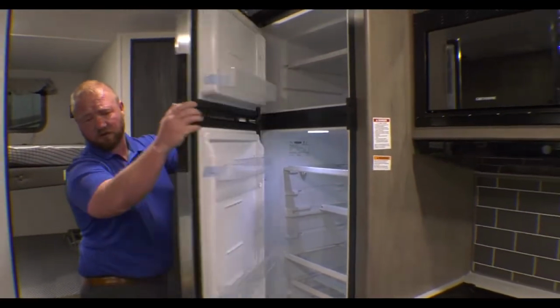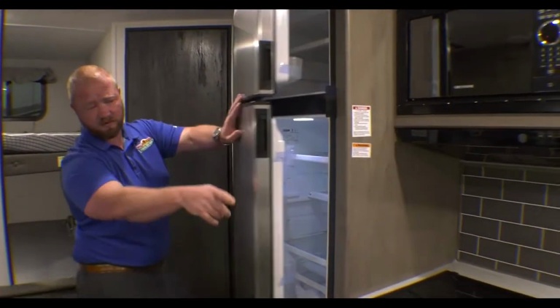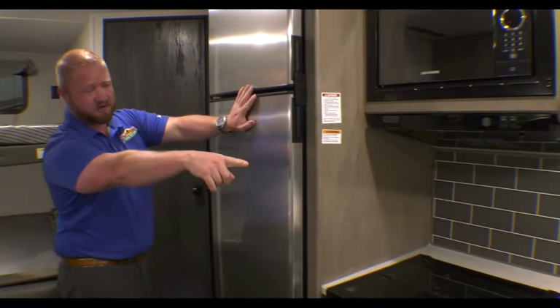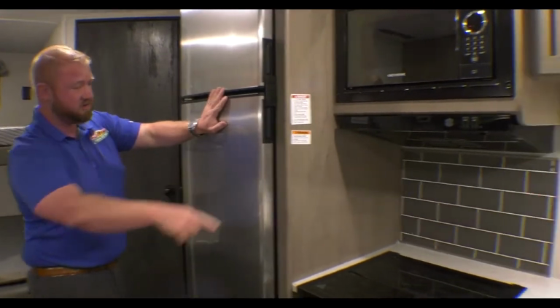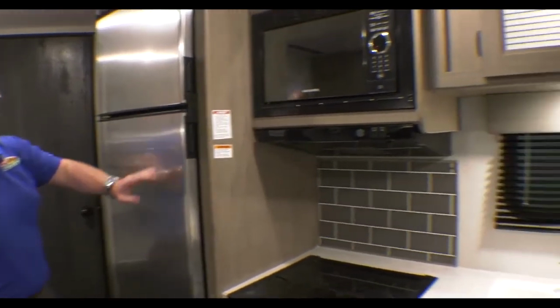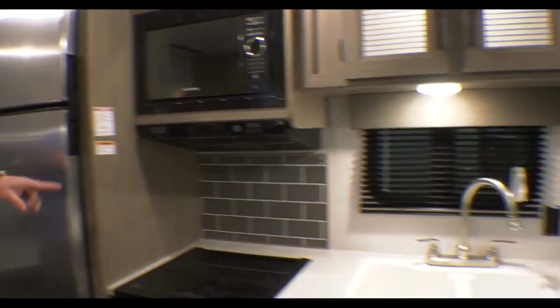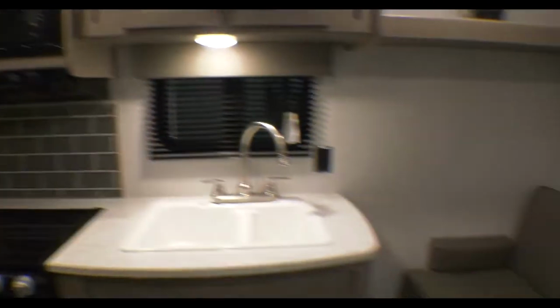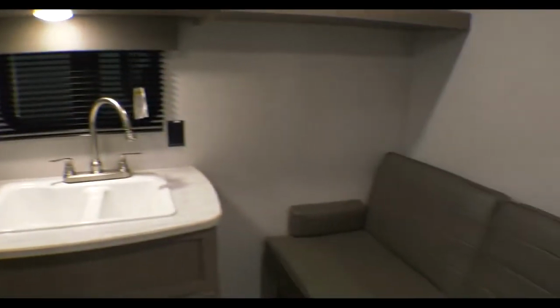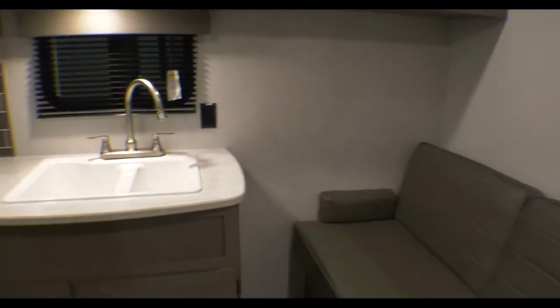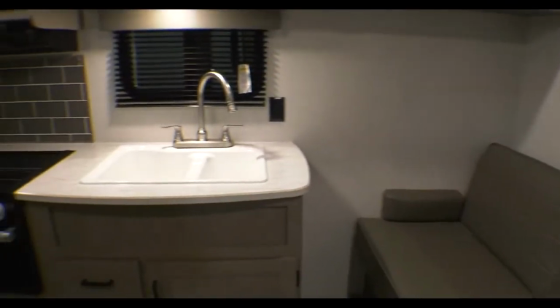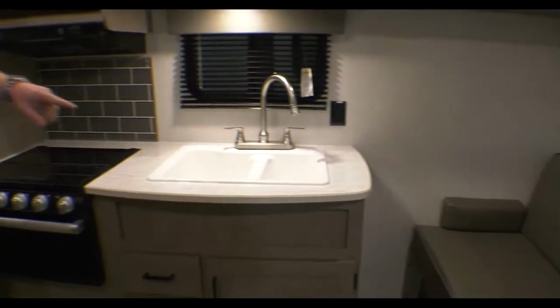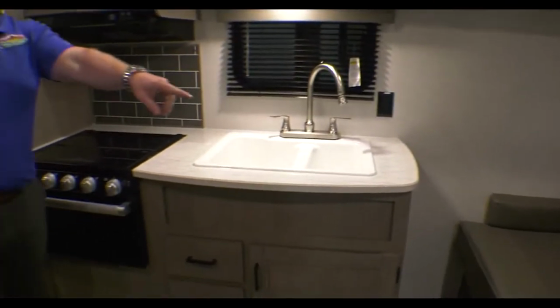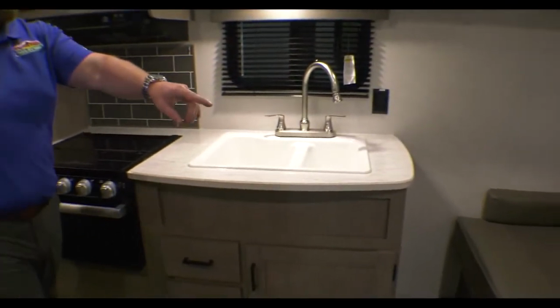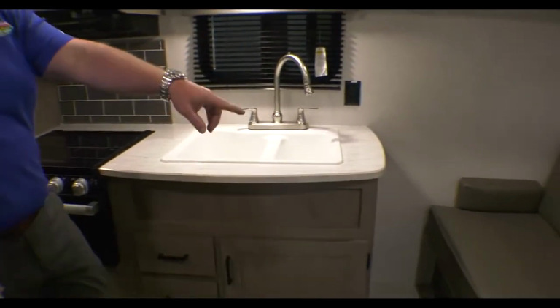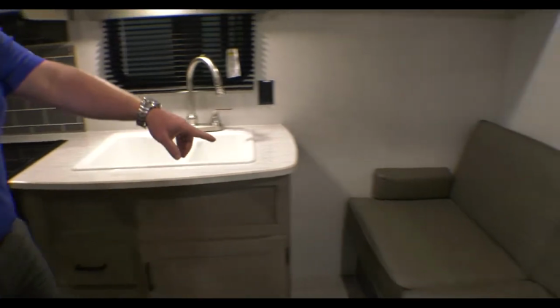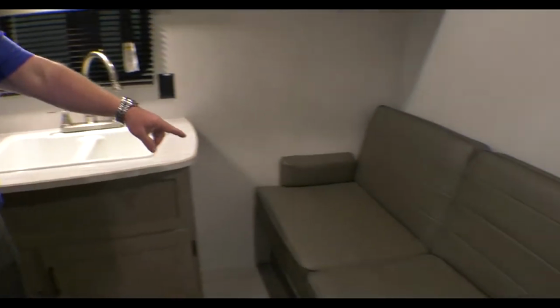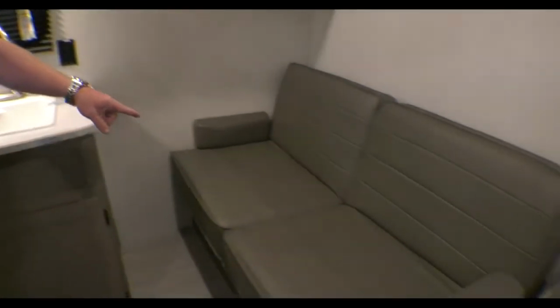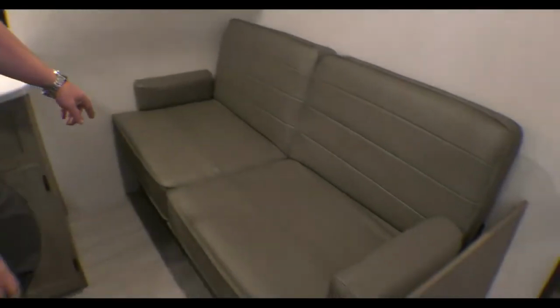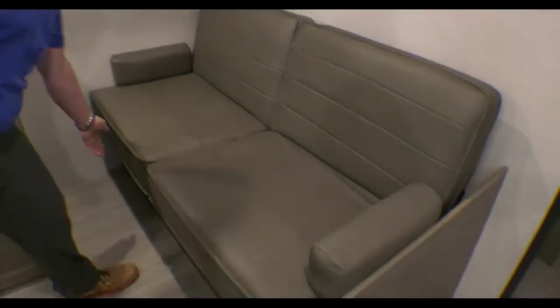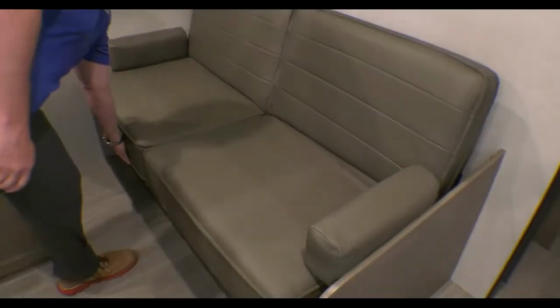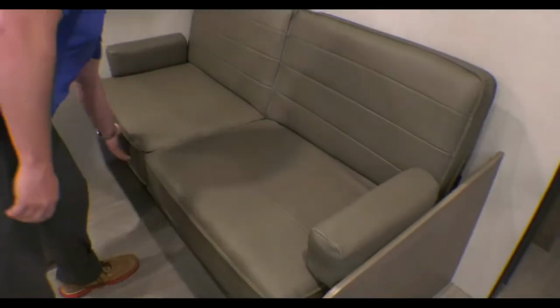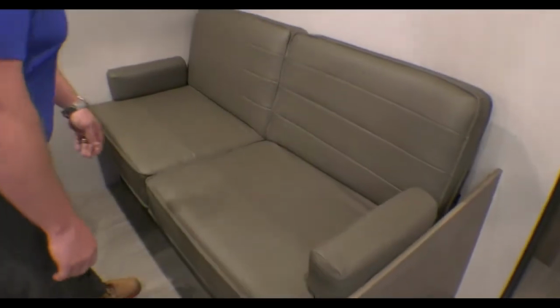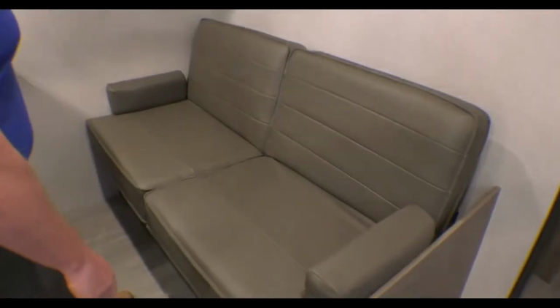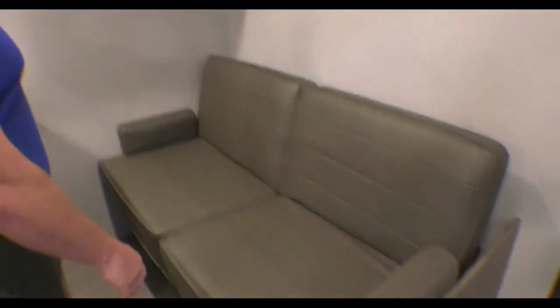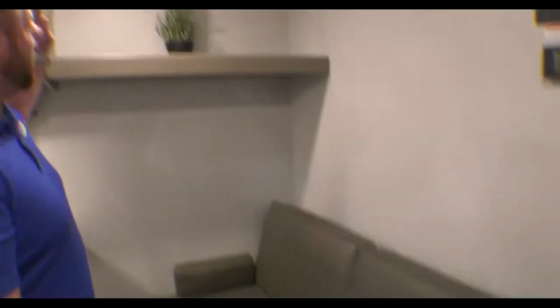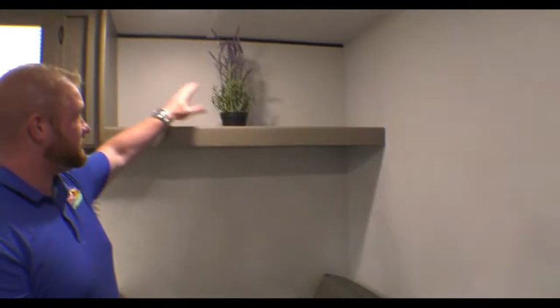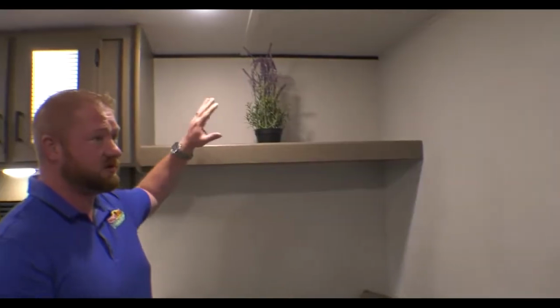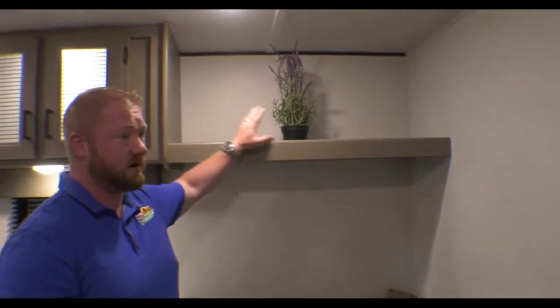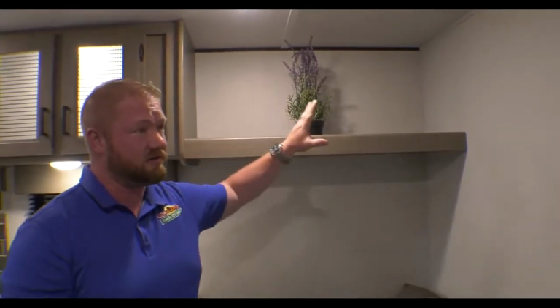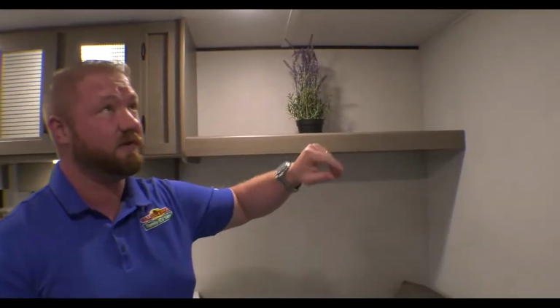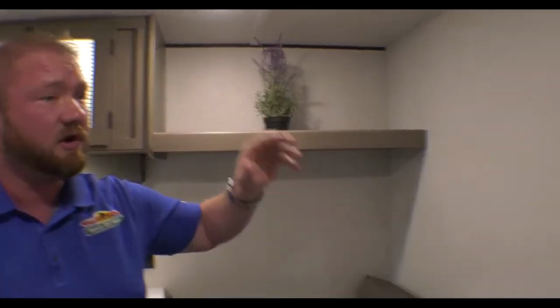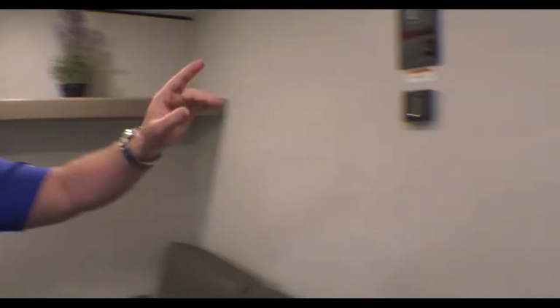There's your counter space, and then you also have your jackknife sofa right here, so this will add another bed to it. You can put some pictures and whatnot inside of here.